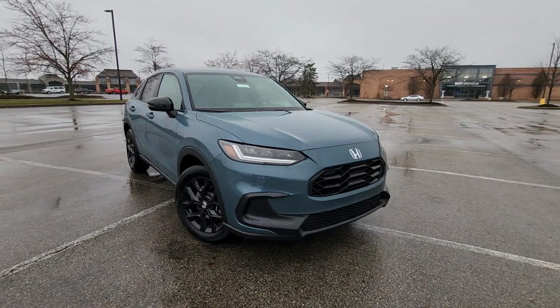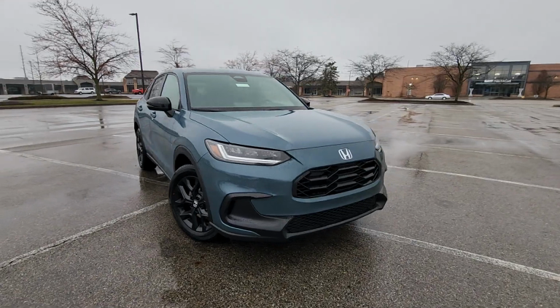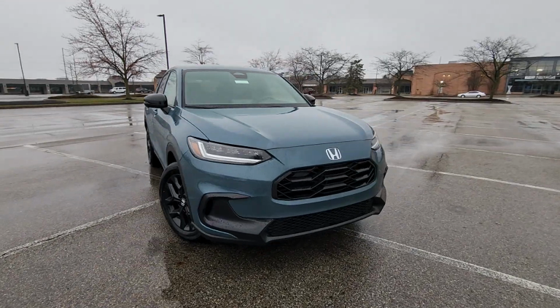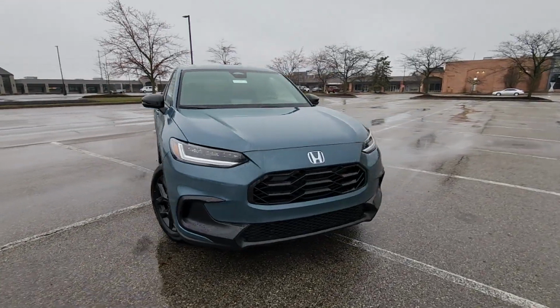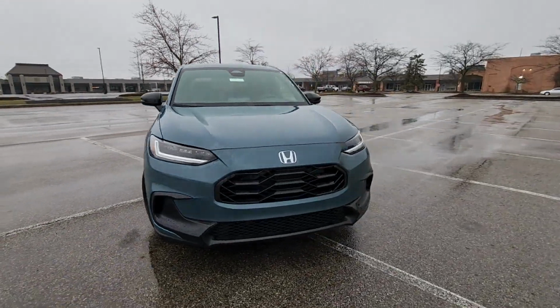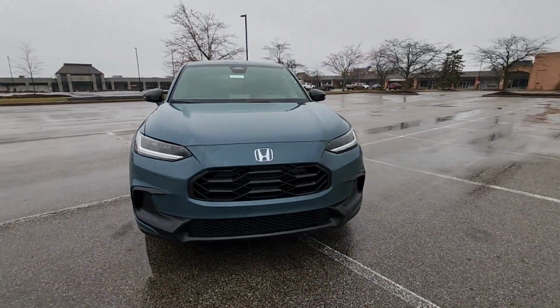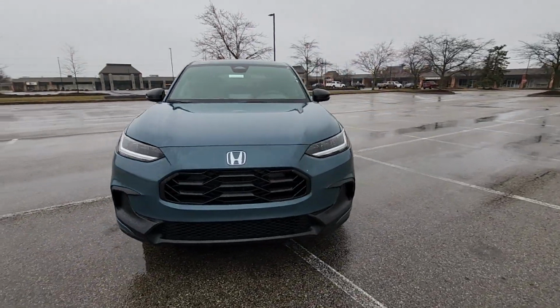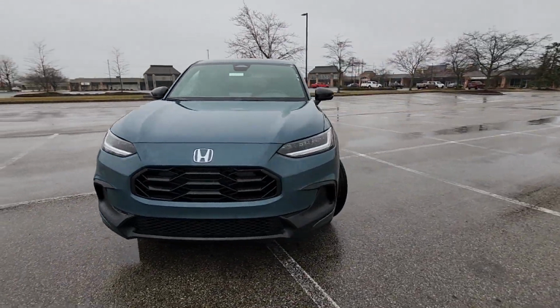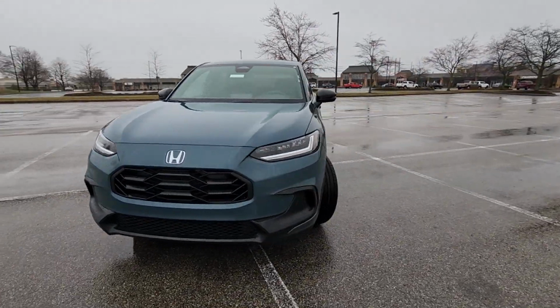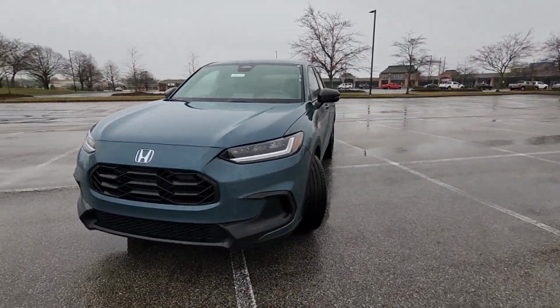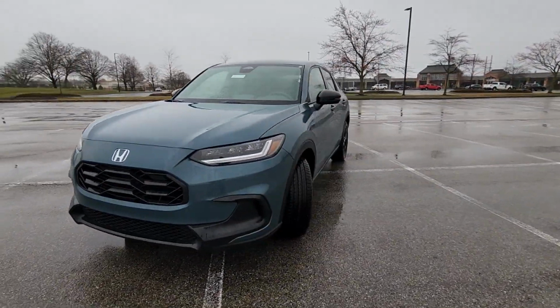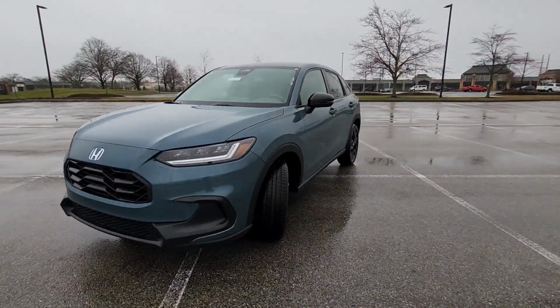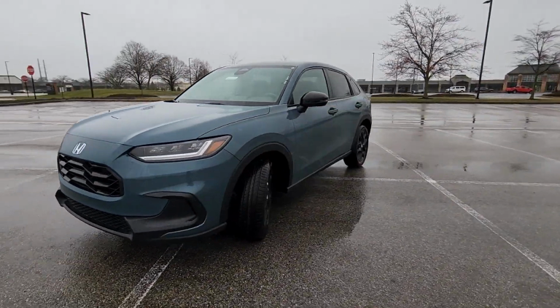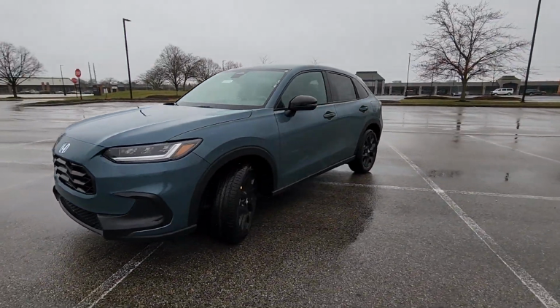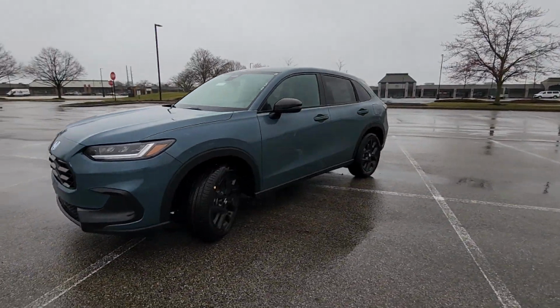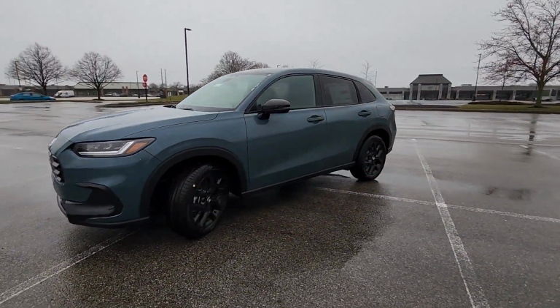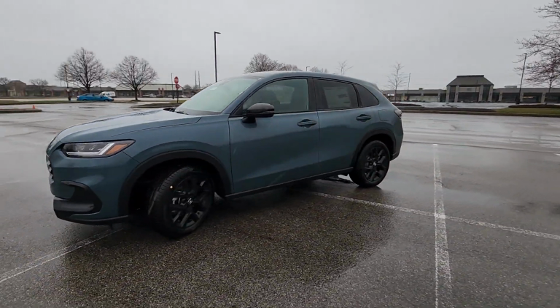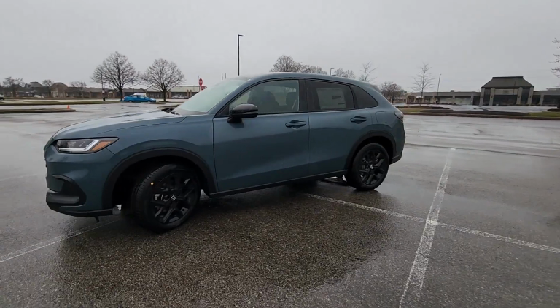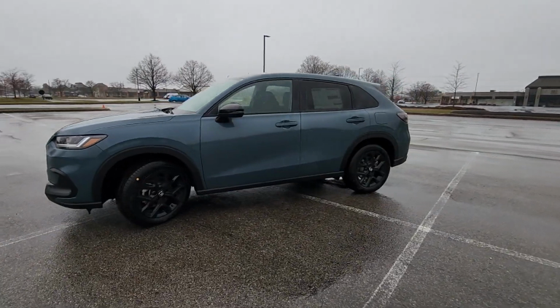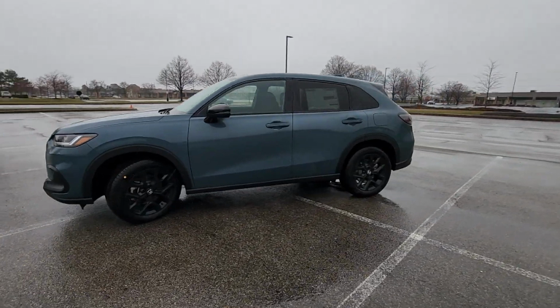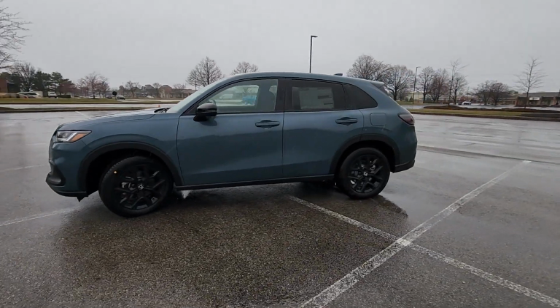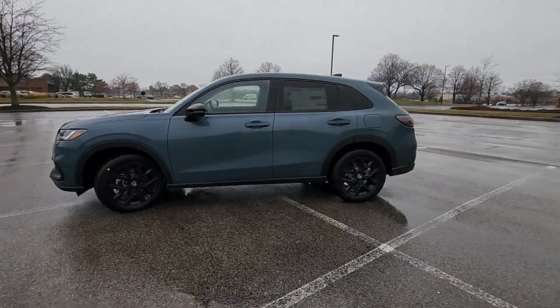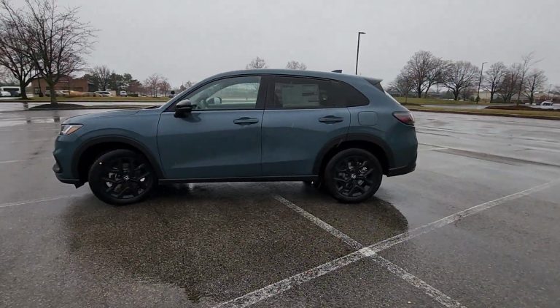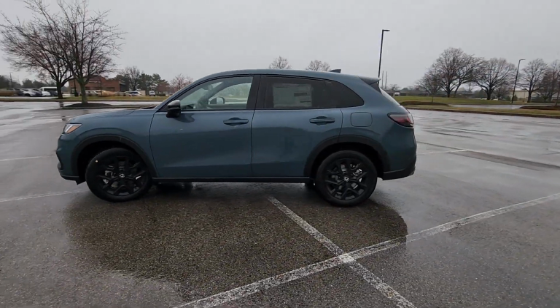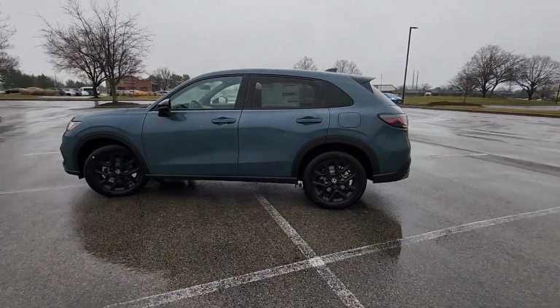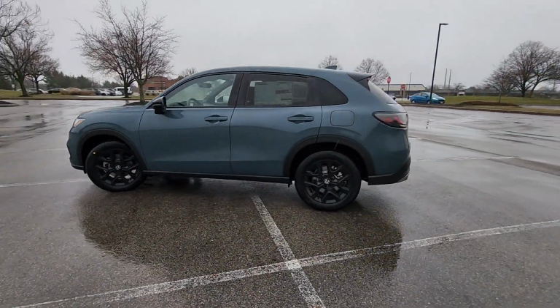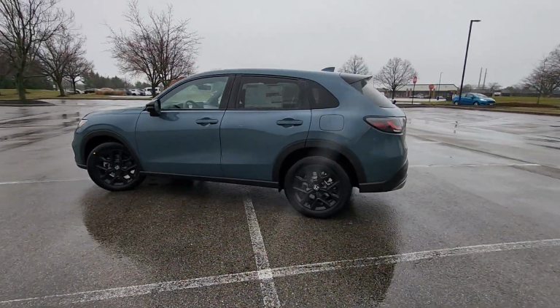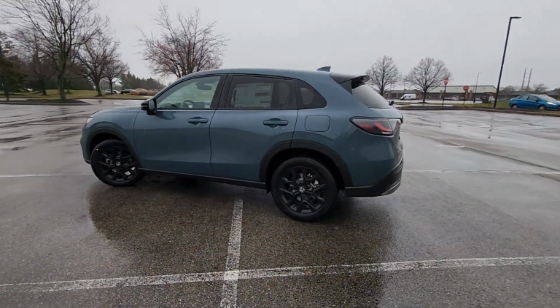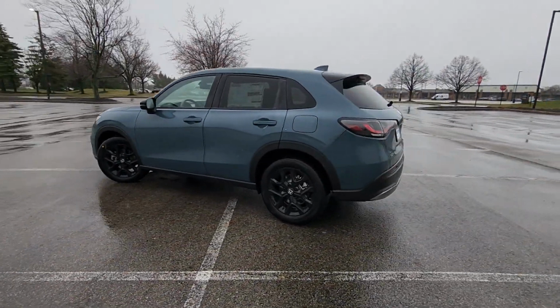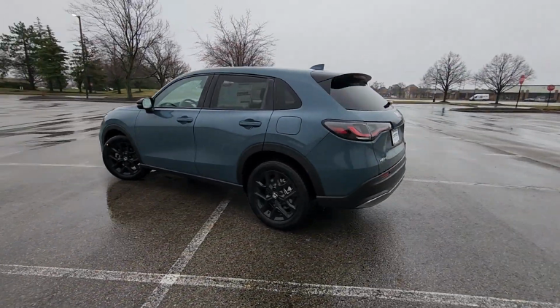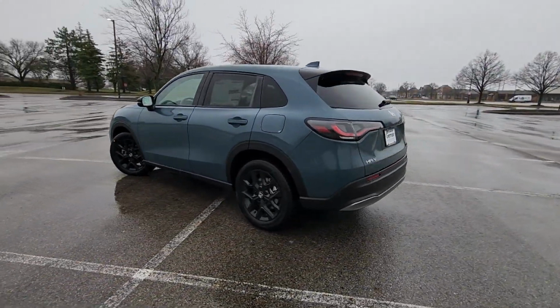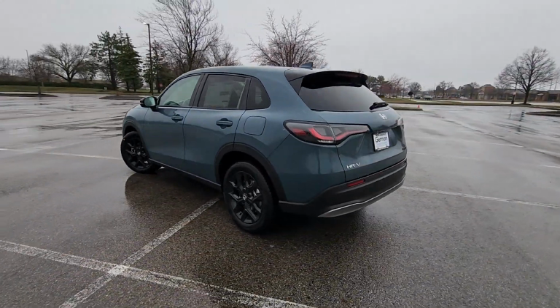2024 Honda HR-V. This SUV offers space as well as power and performance. In addition to its fantastic fit and finish,